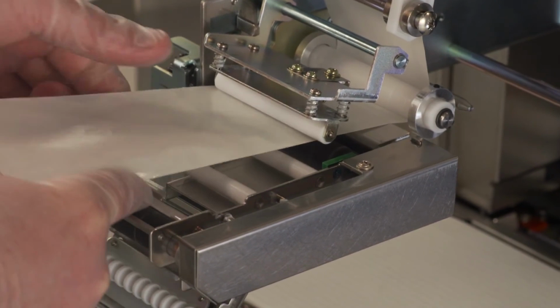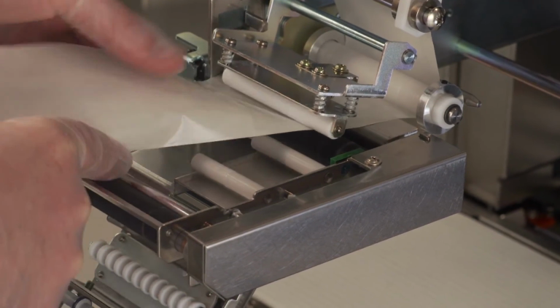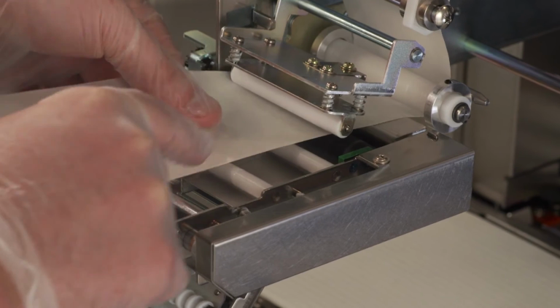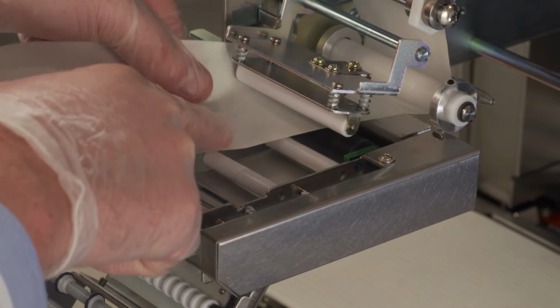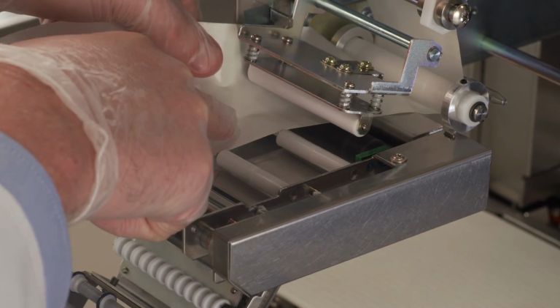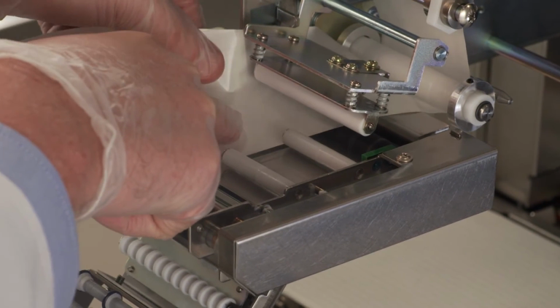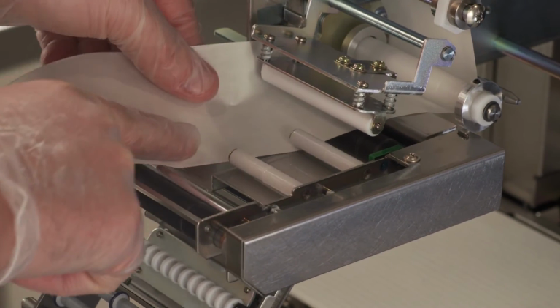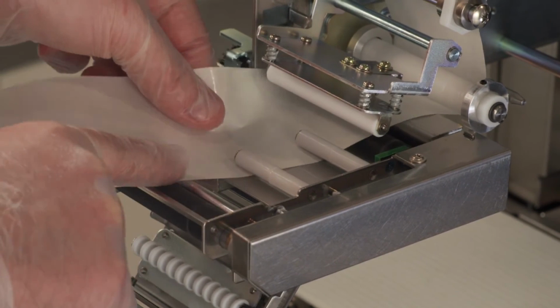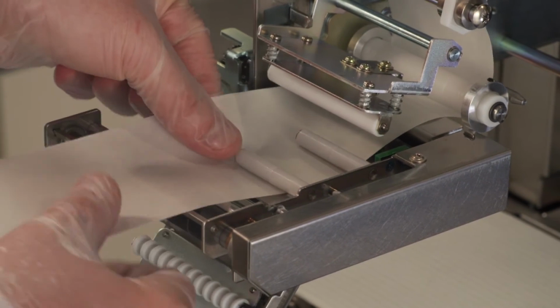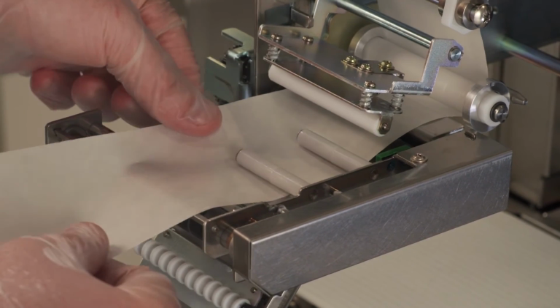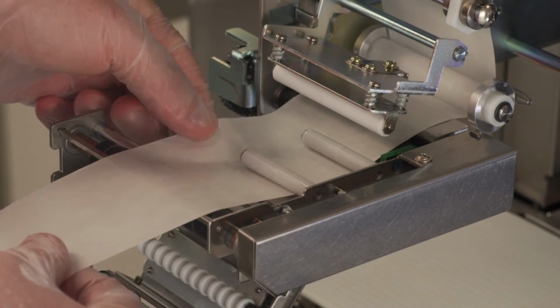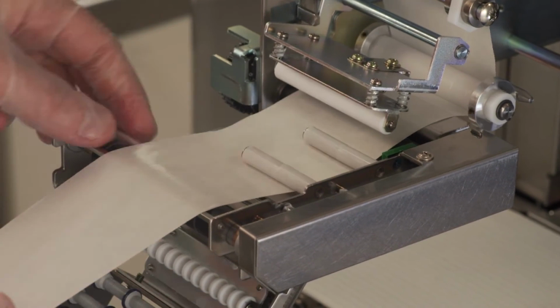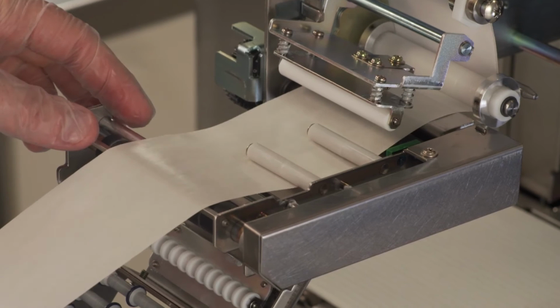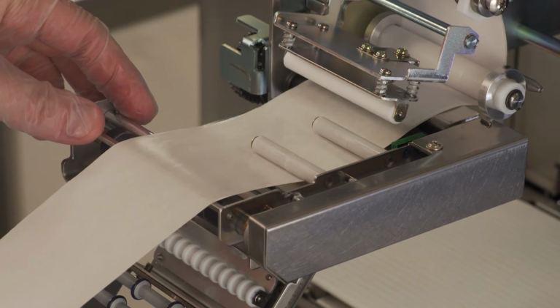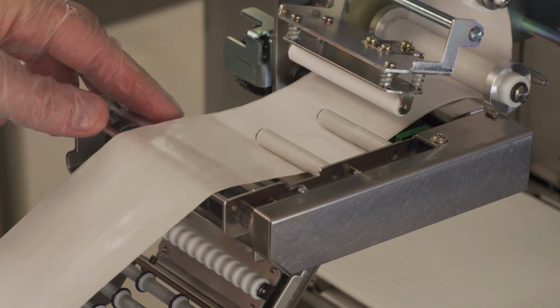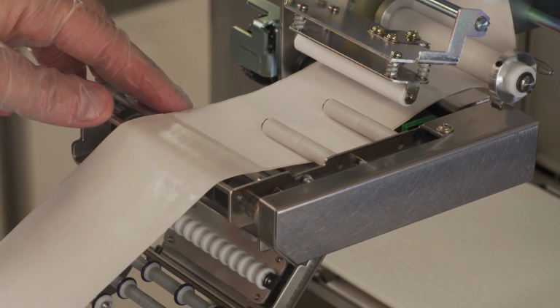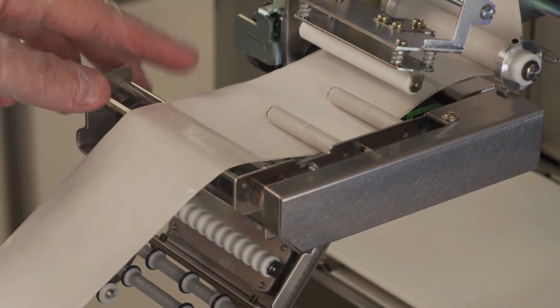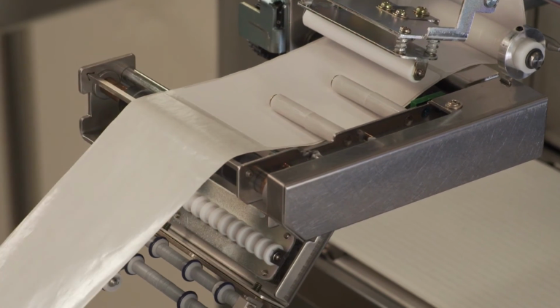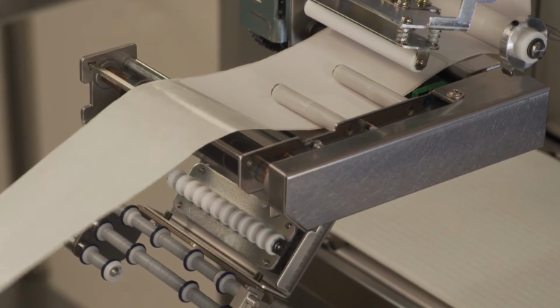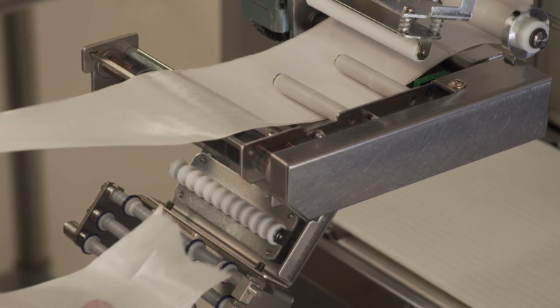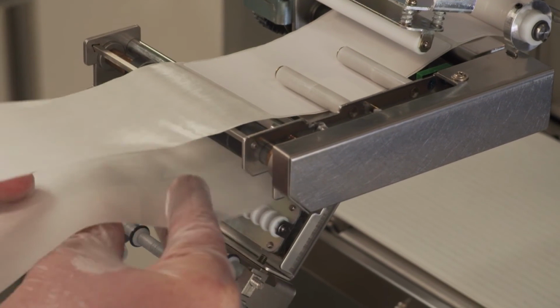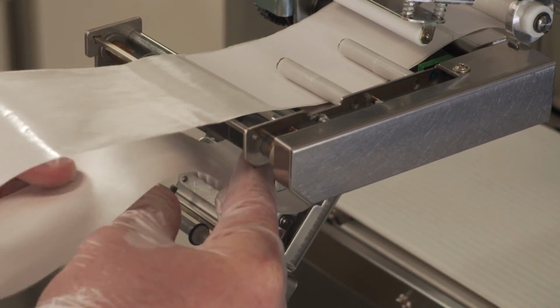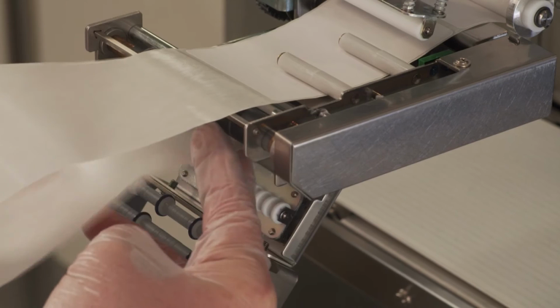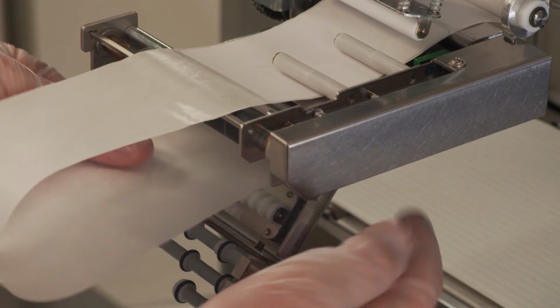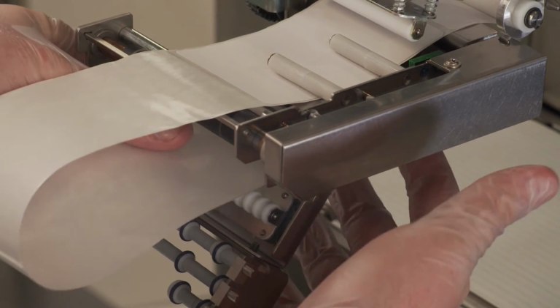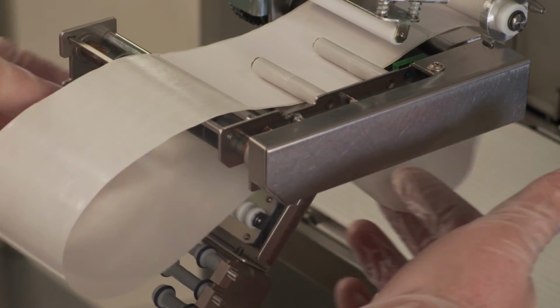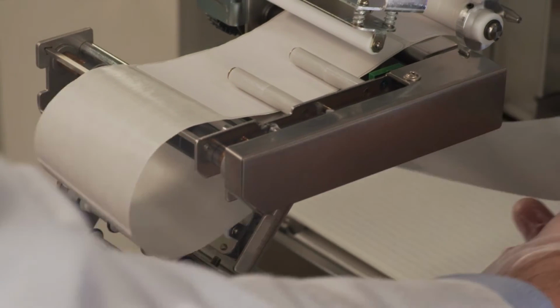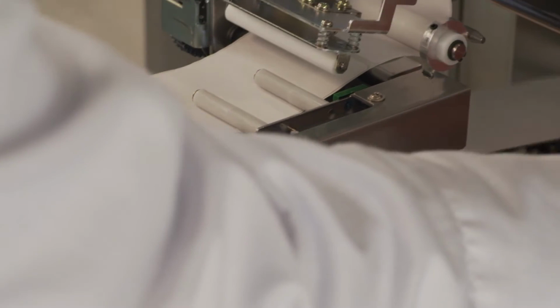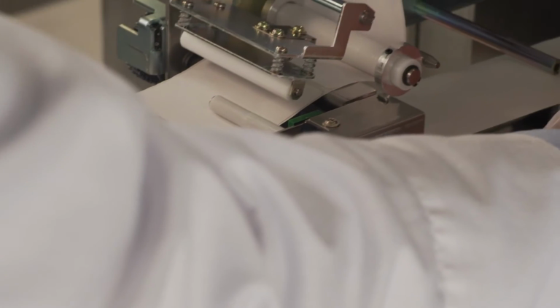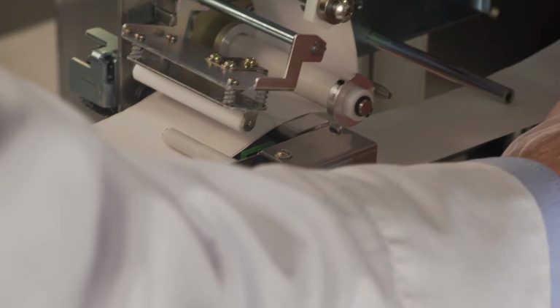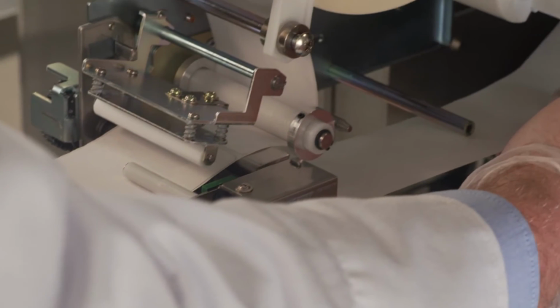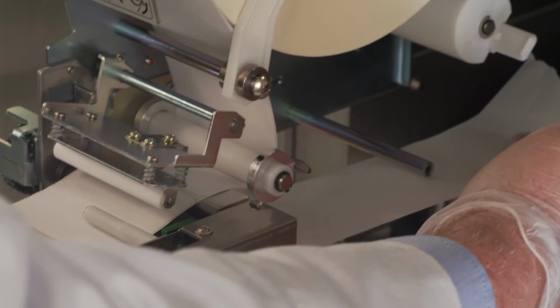Take the label backing paper and begin by threading it between the silver and the white pieces furthest from you, then through the next silver and white pieces, over the silver bar, under the white guide rollers, and over the silver label tear bar. Continue to follow the paper under the black rubber roller all the way back to the first silver rod and up to the label take-up spool.